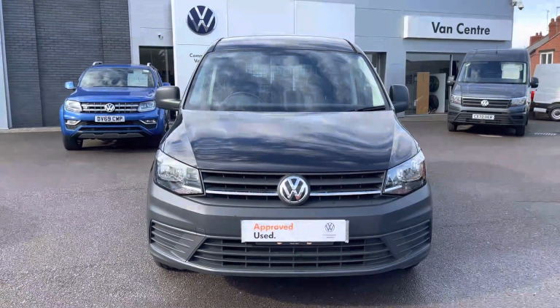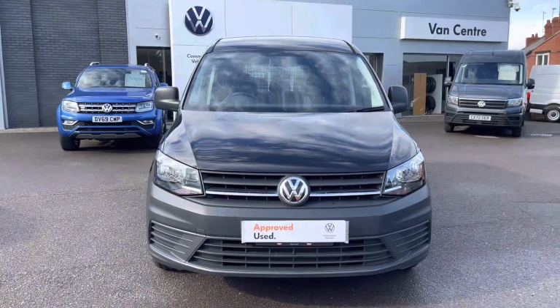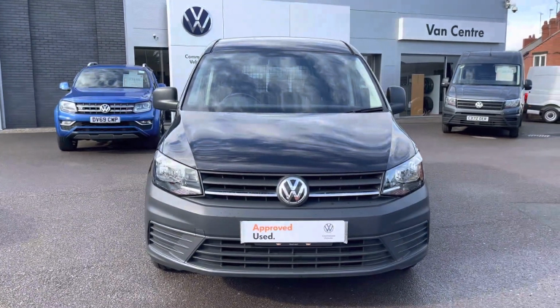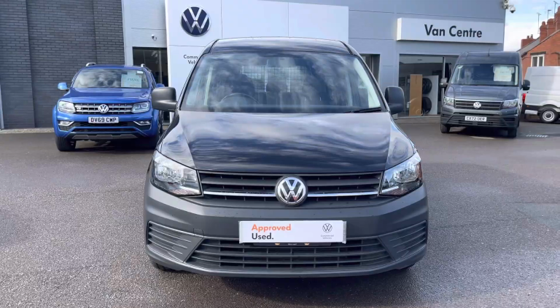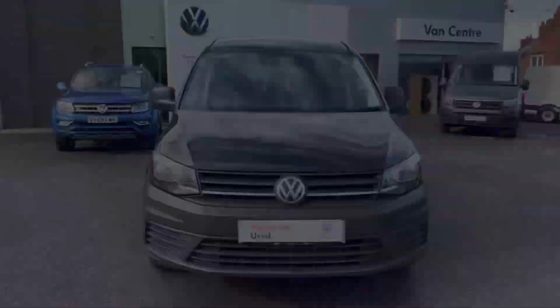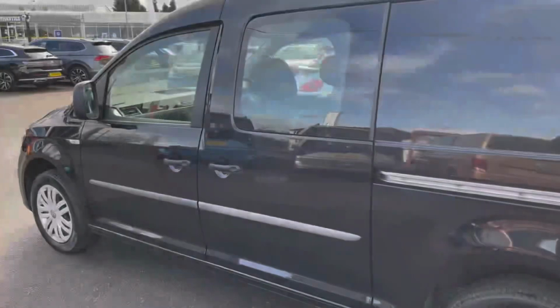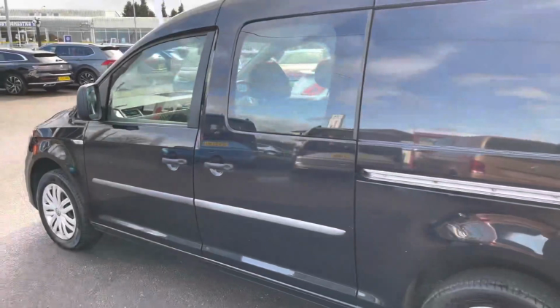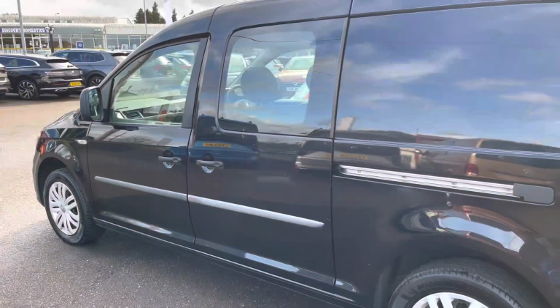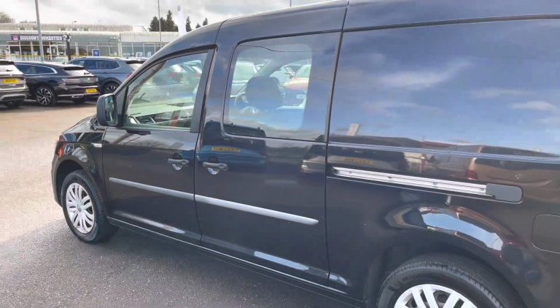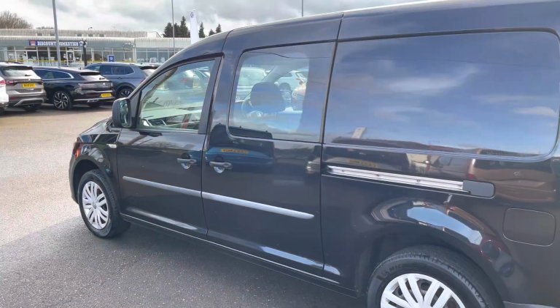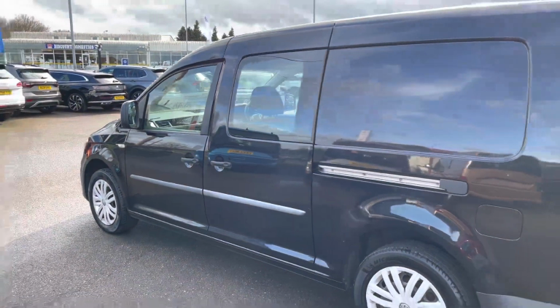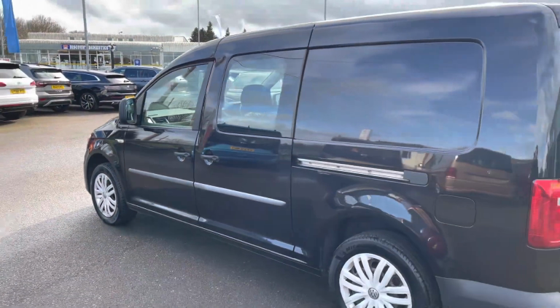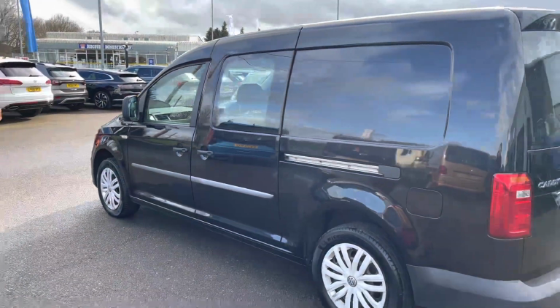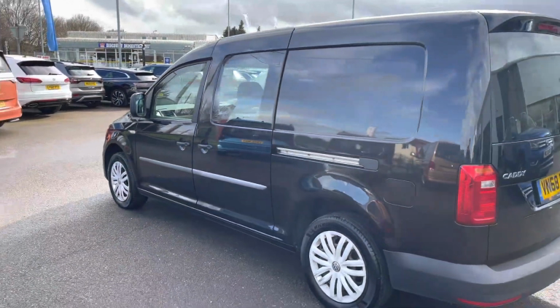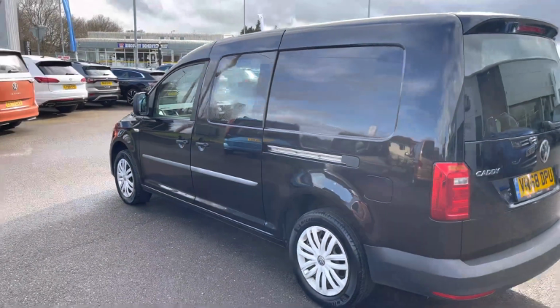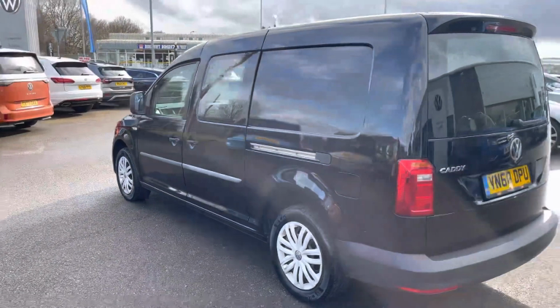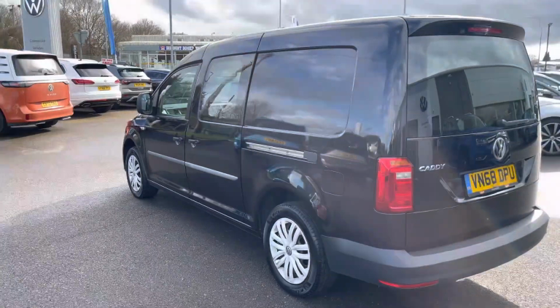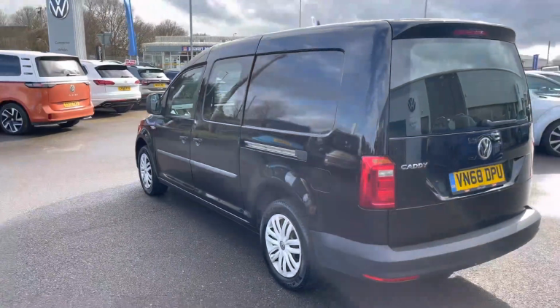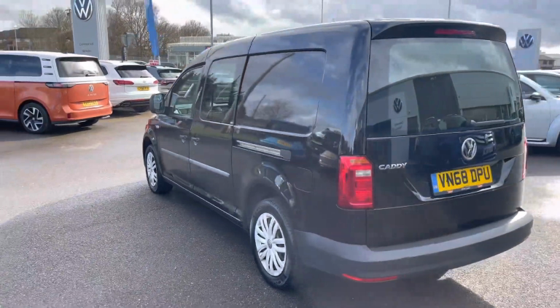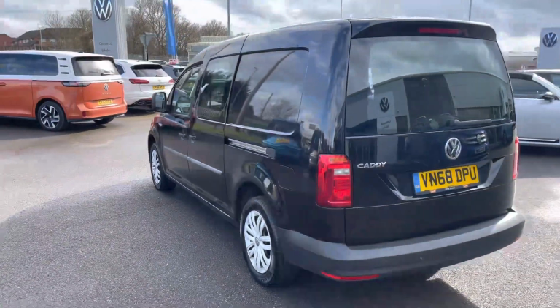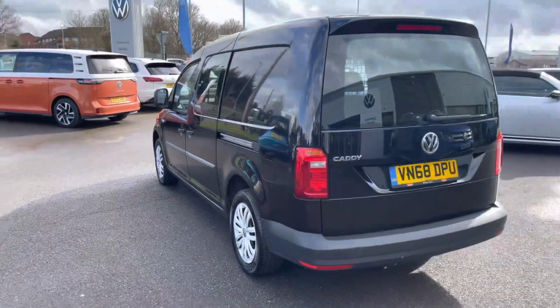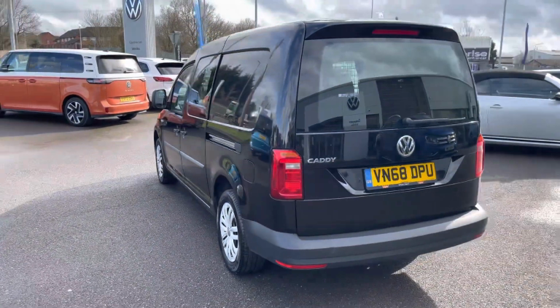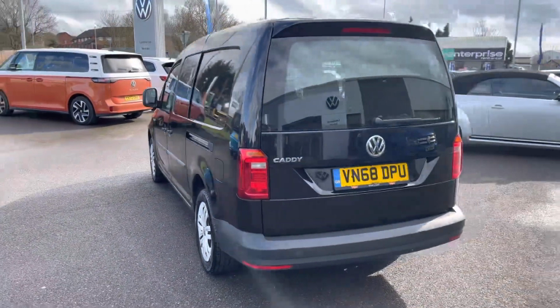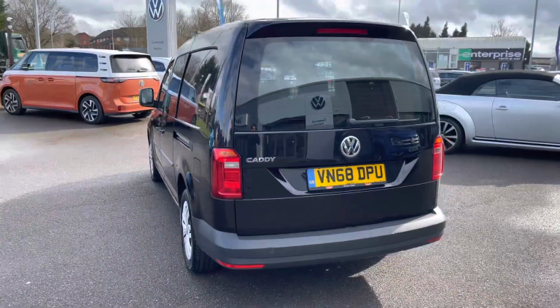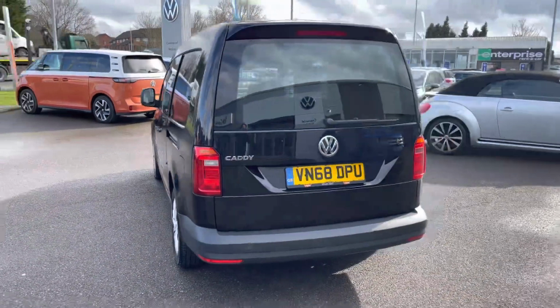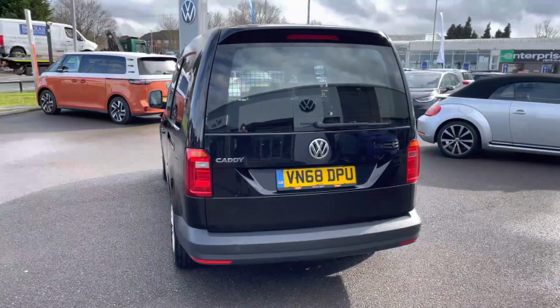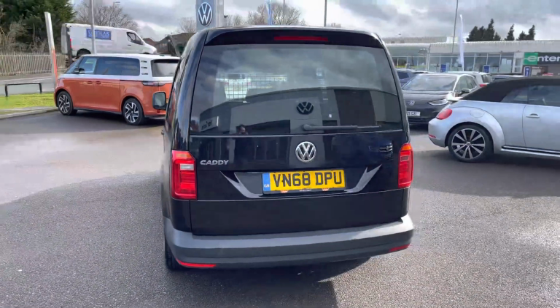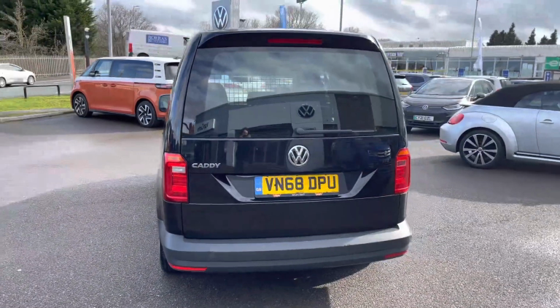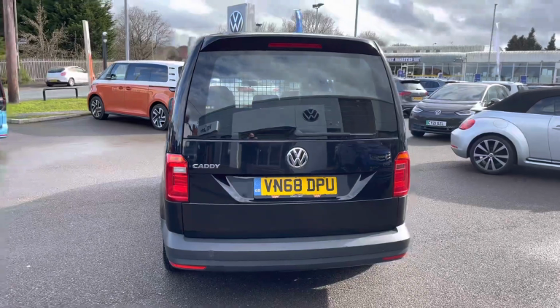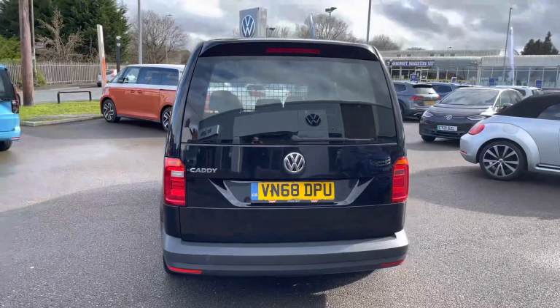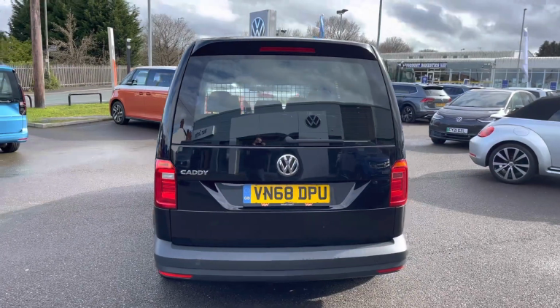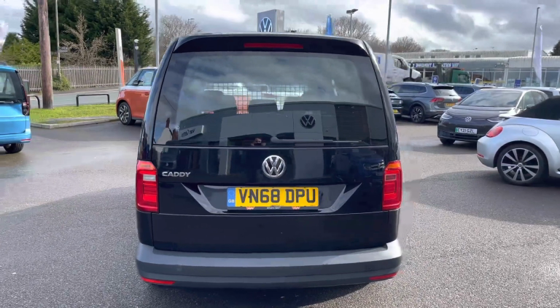This vehicle does boast 102 PS, and making our way round to the rear of the vehicle, you can see it does come fitted with a tailgate with a window aperture, which is a nice feature to have.